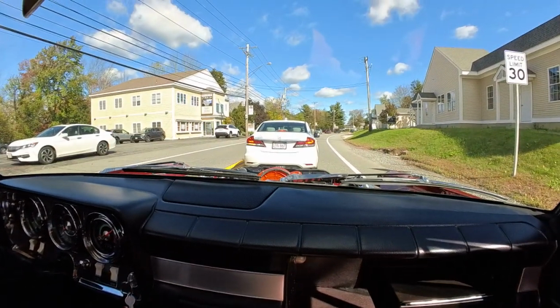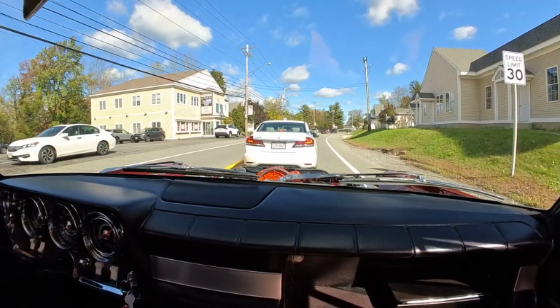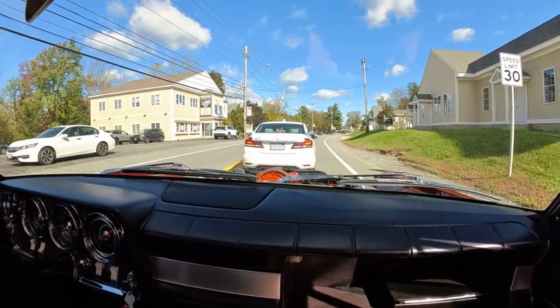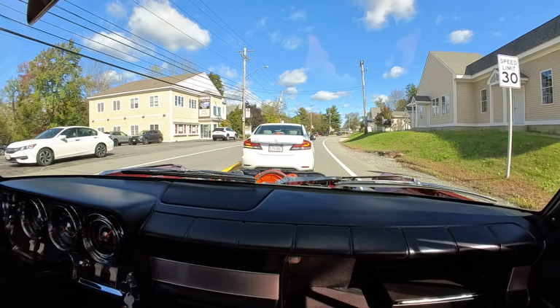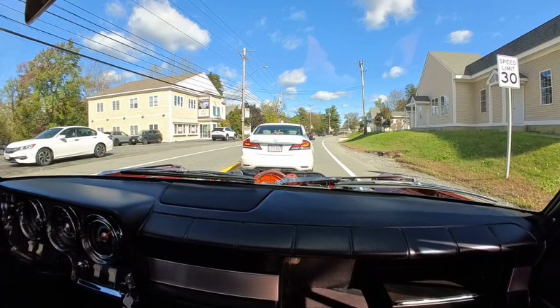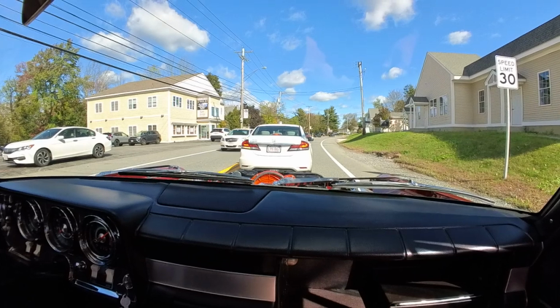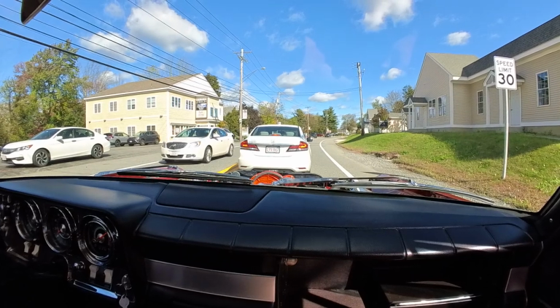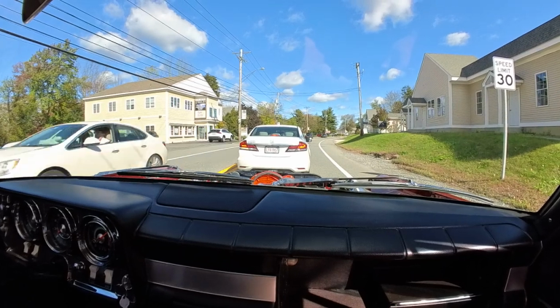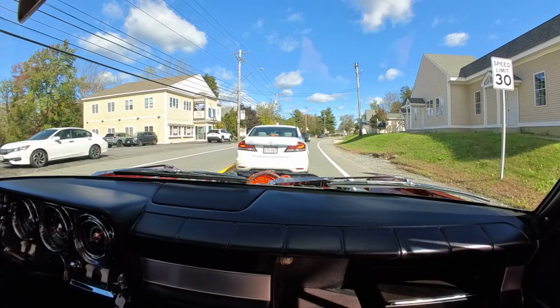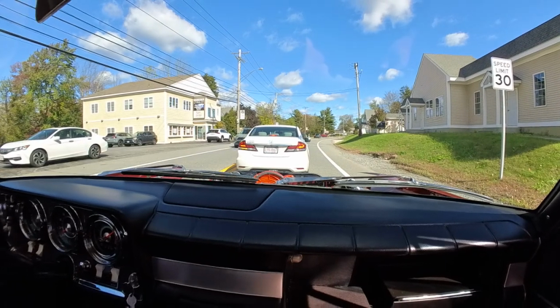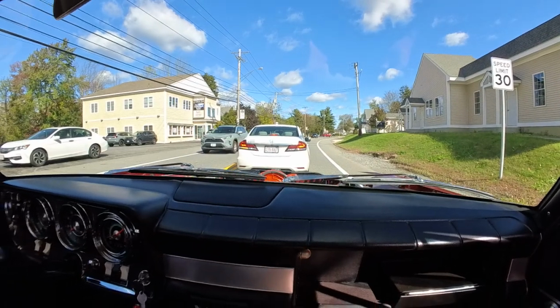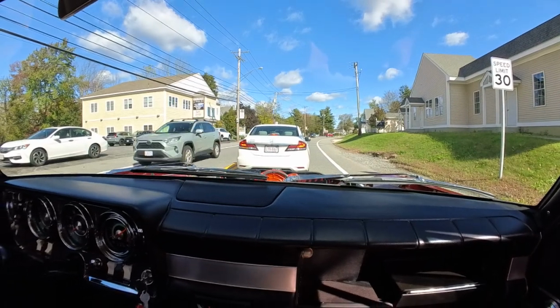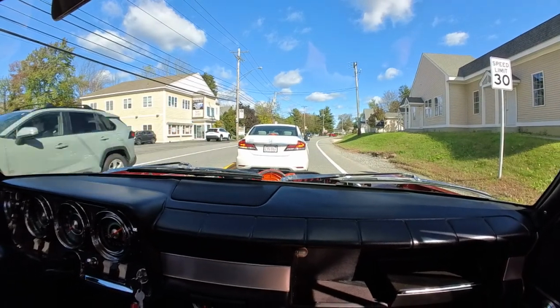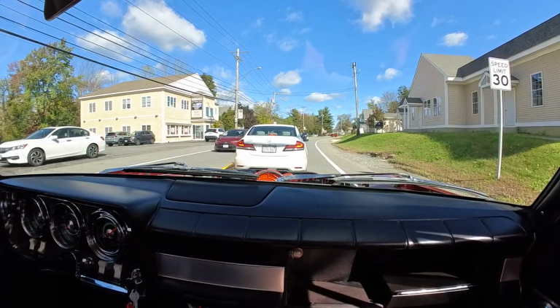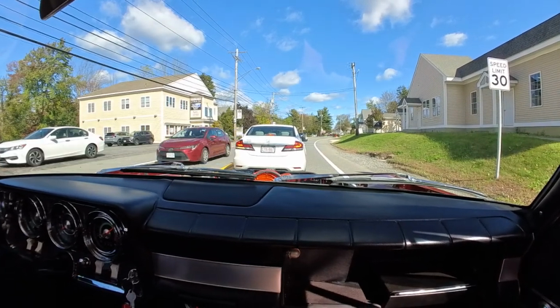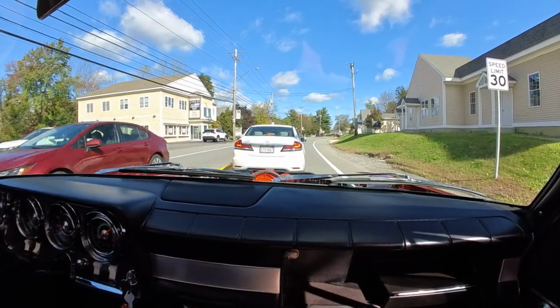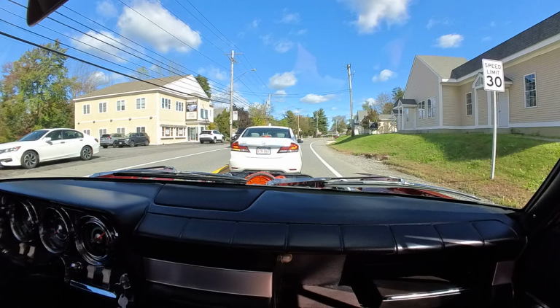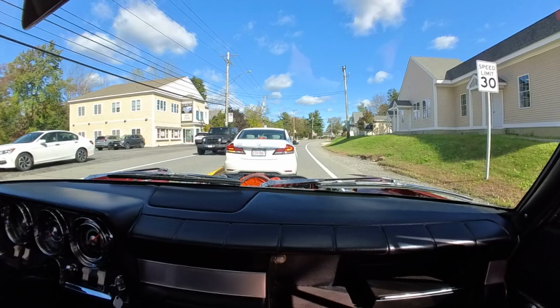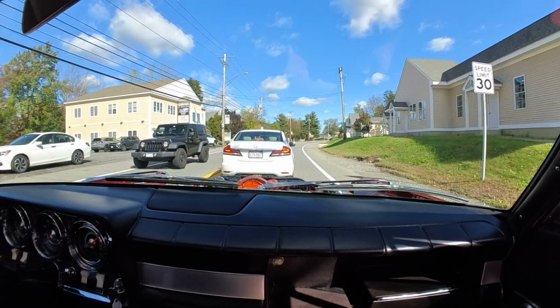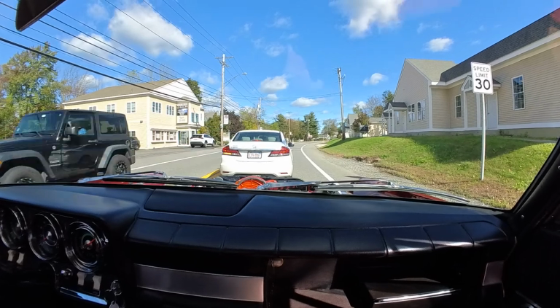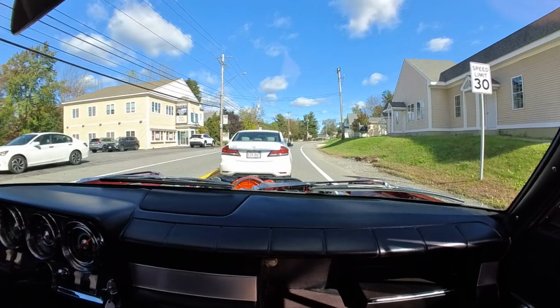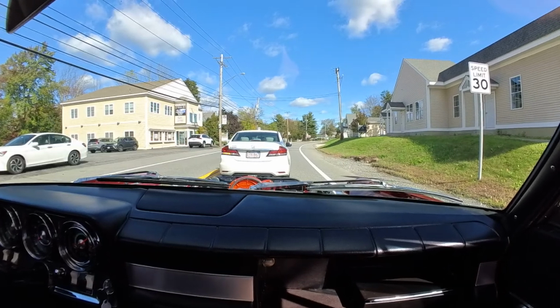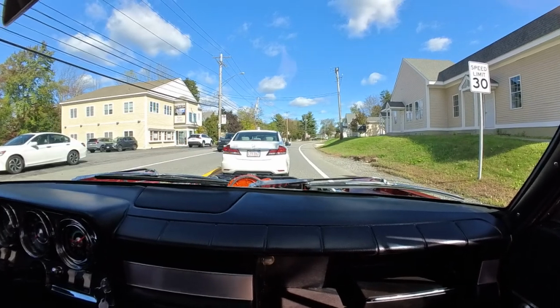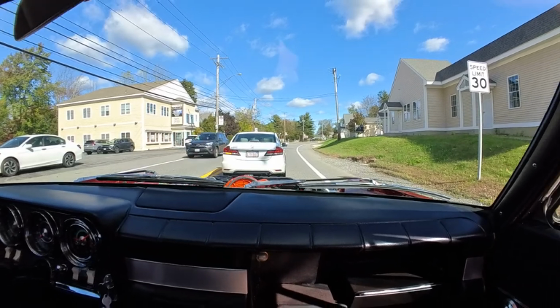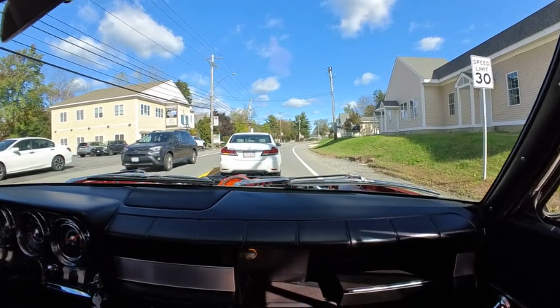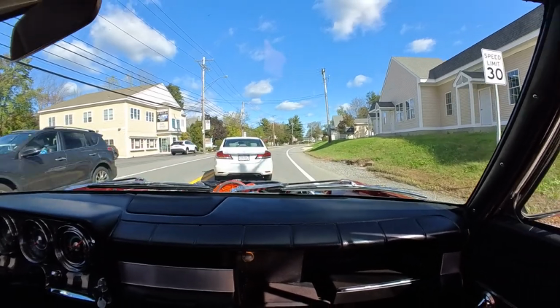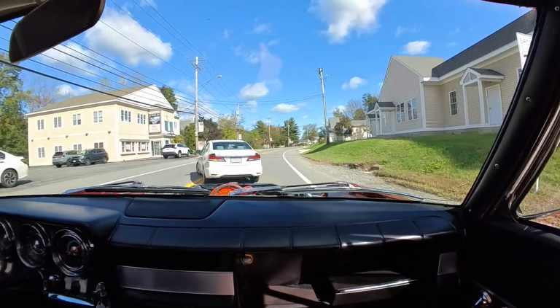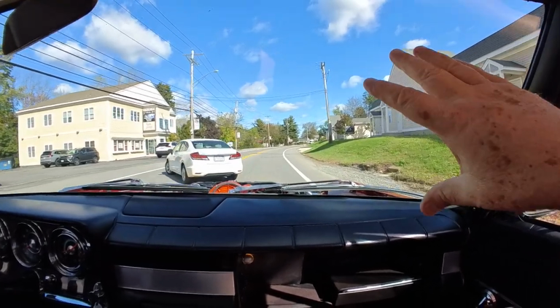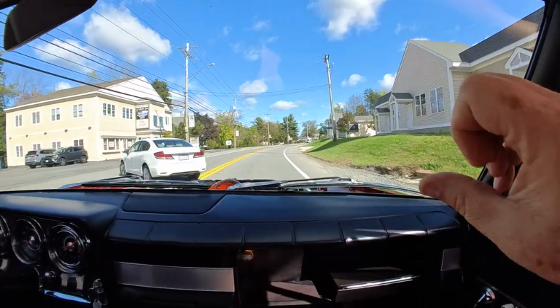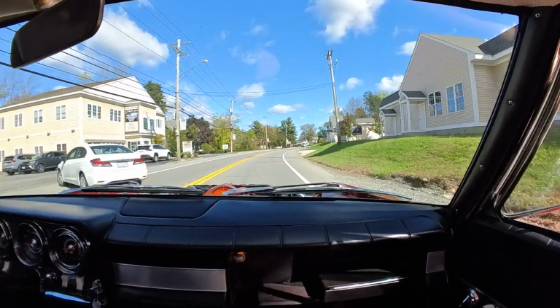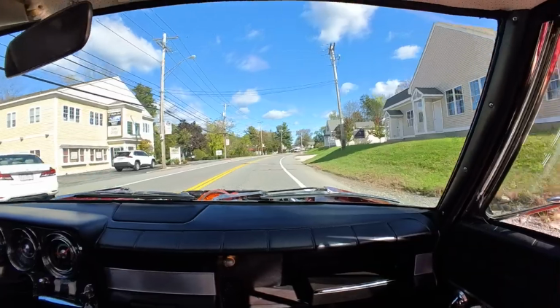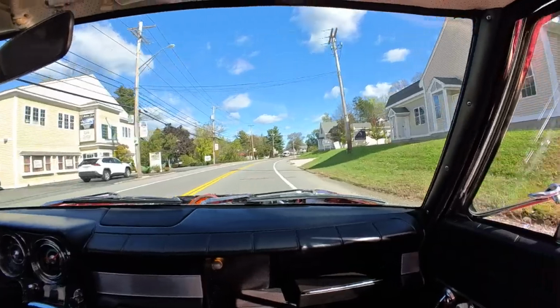So much for the third brake light, but I have LED bulbs on the rear — when they light, they light.